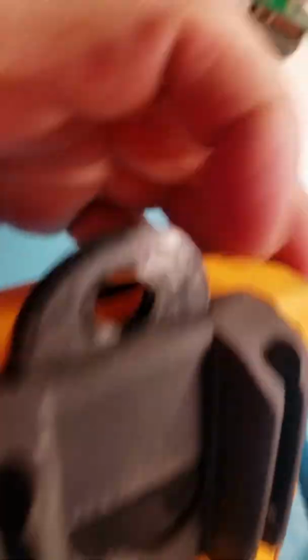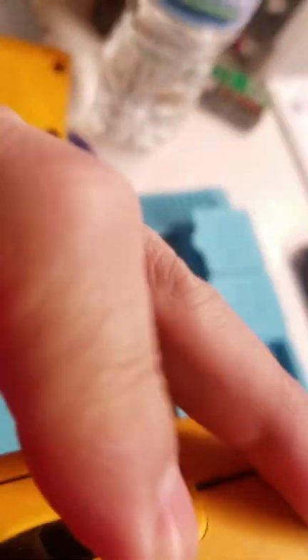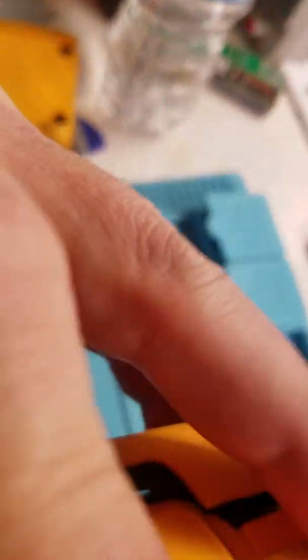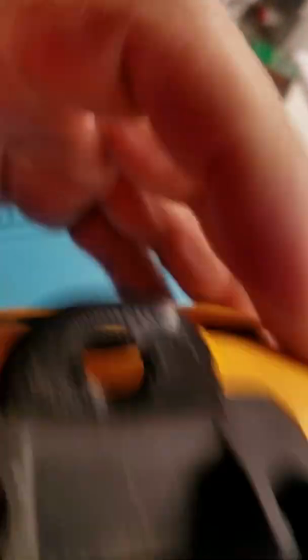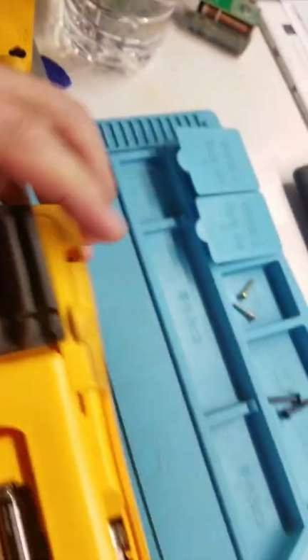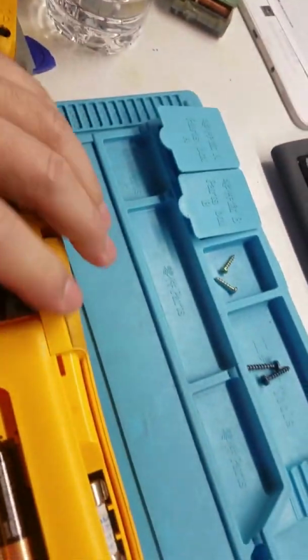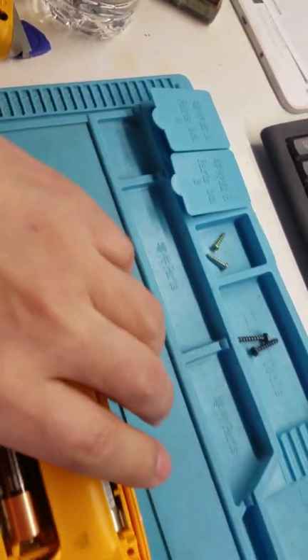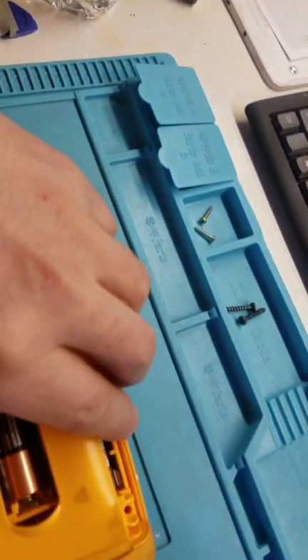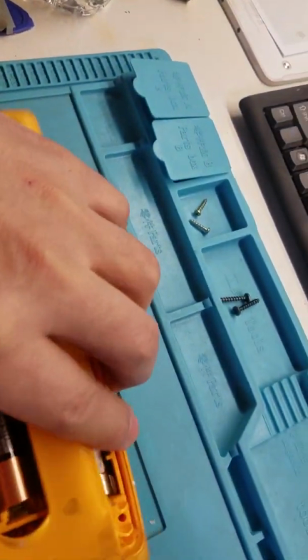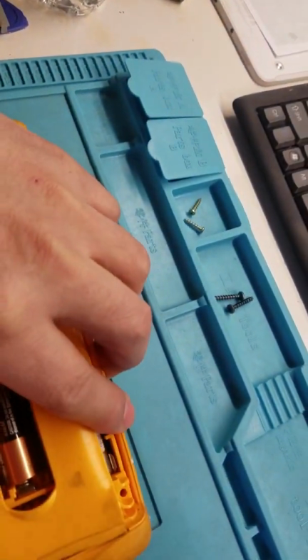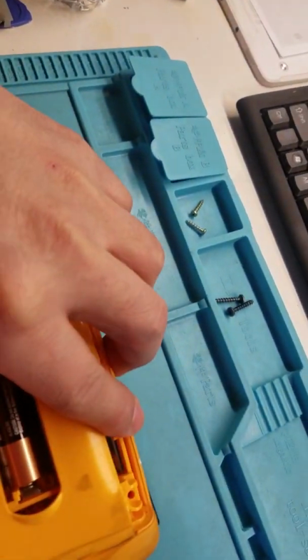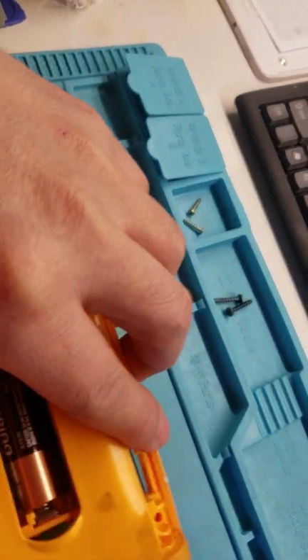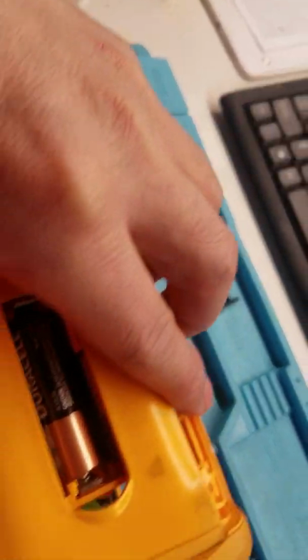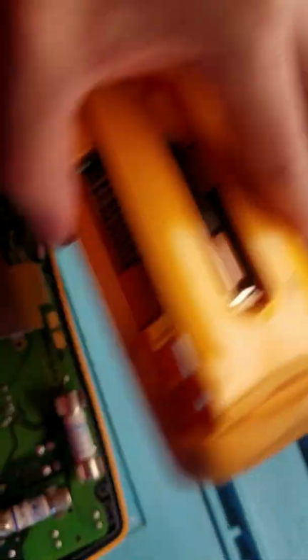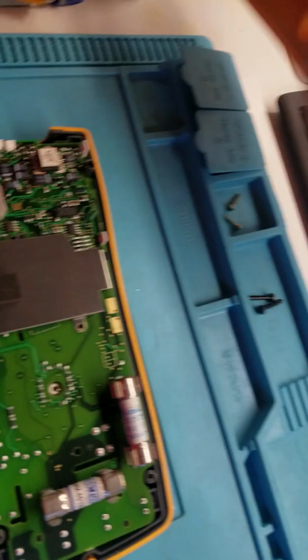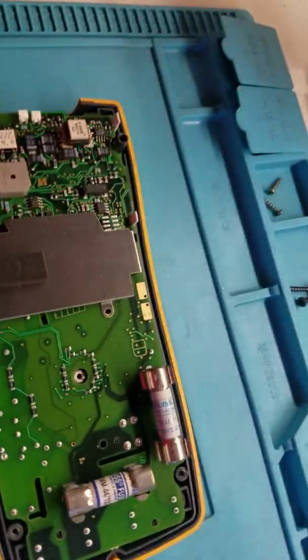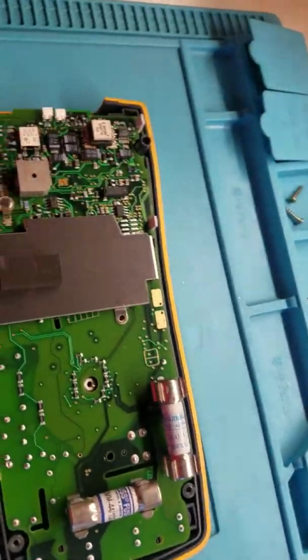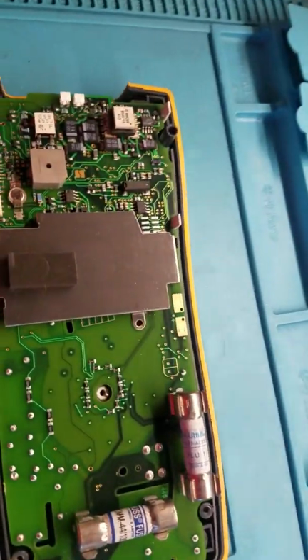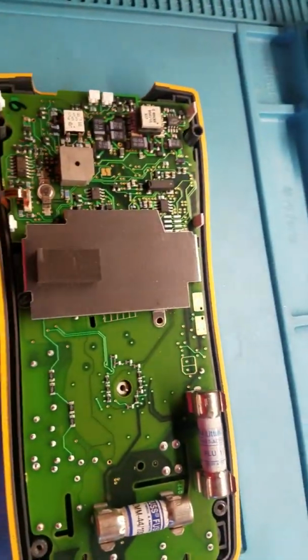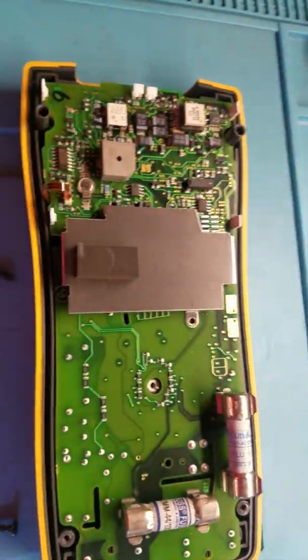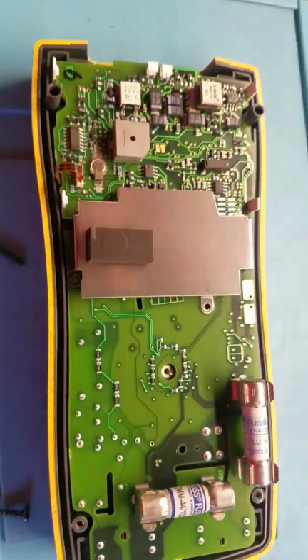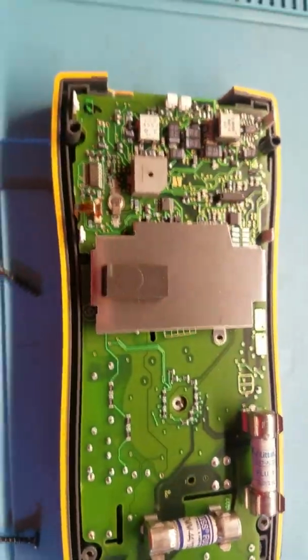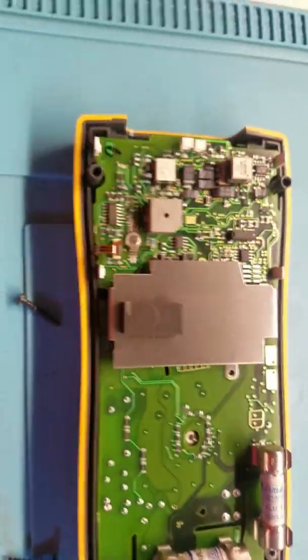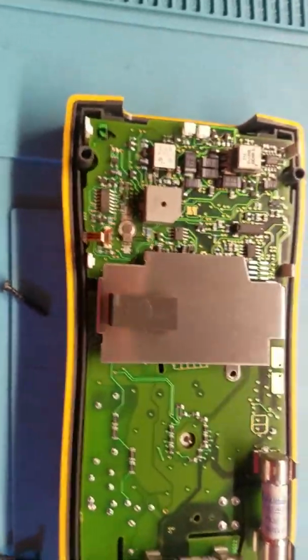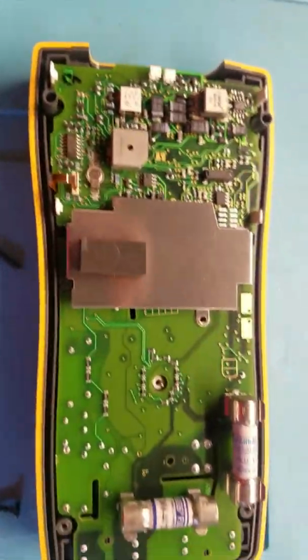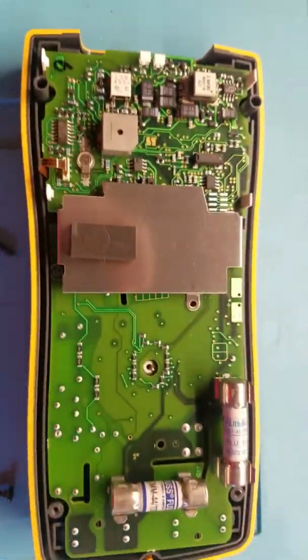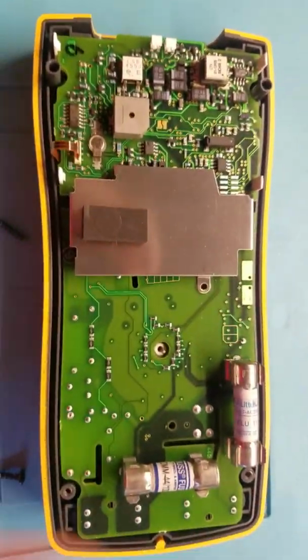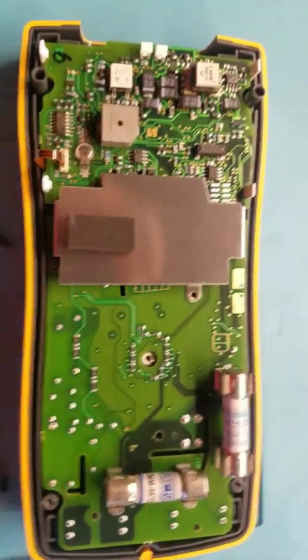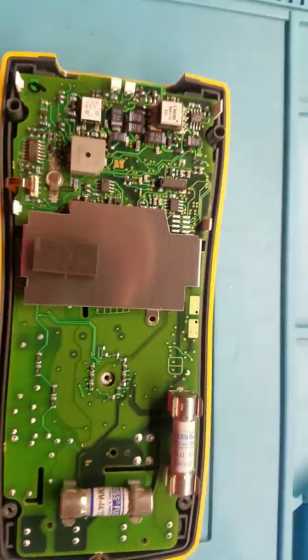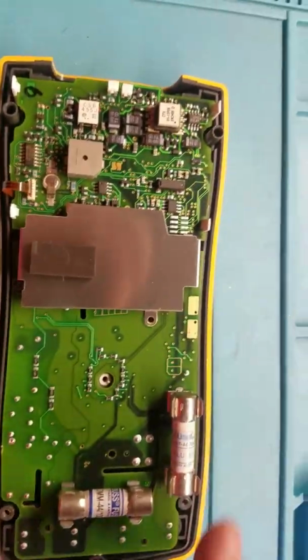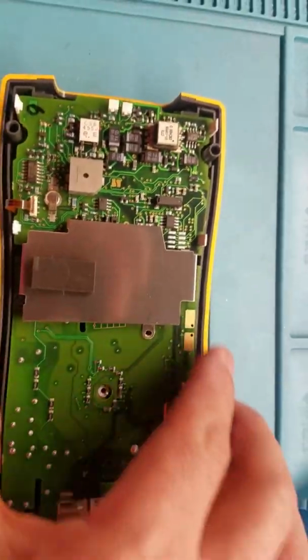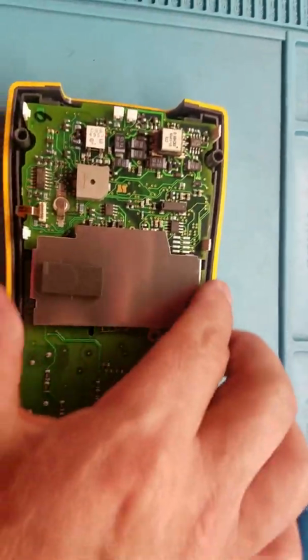Let's see if I can open it. There we go. Now it's open, and everything looks fine here.